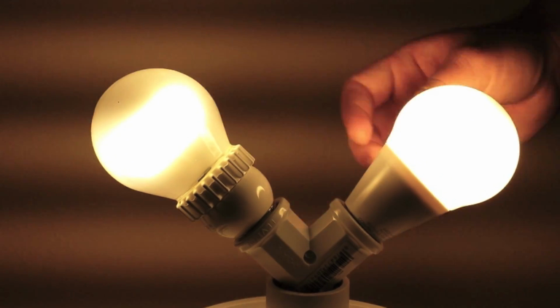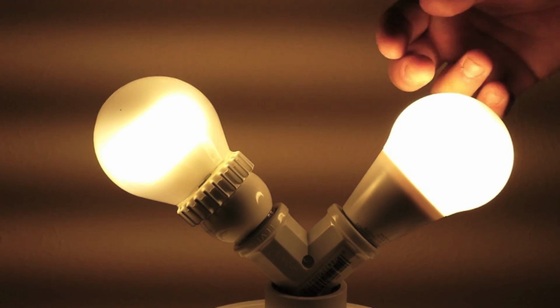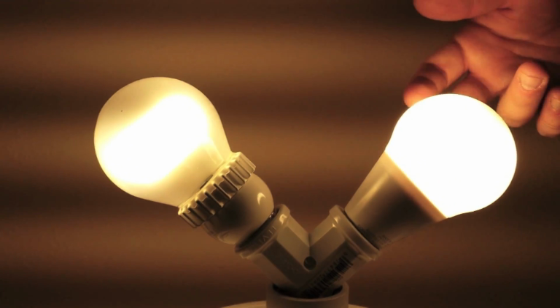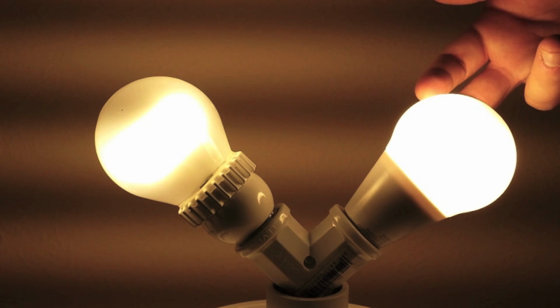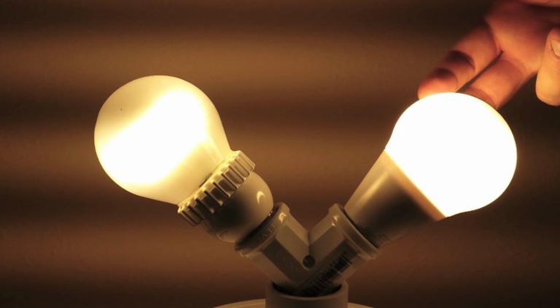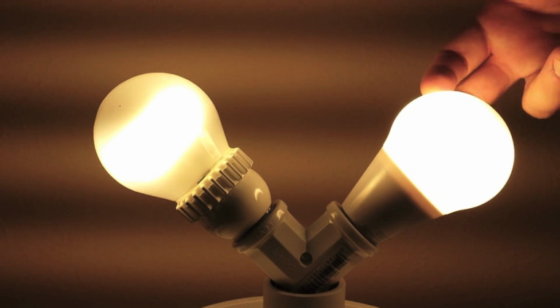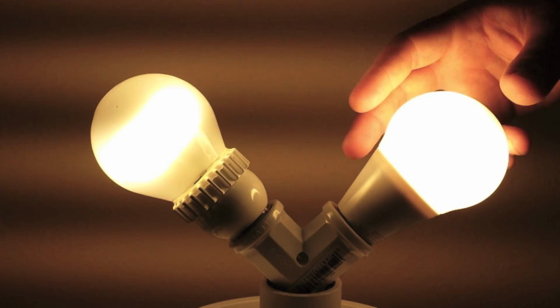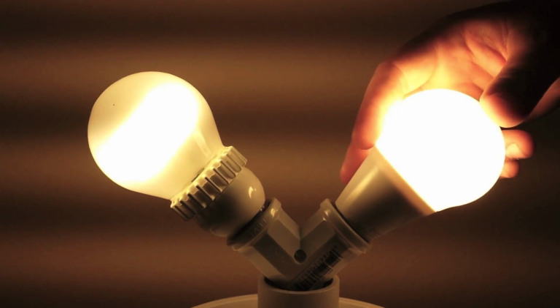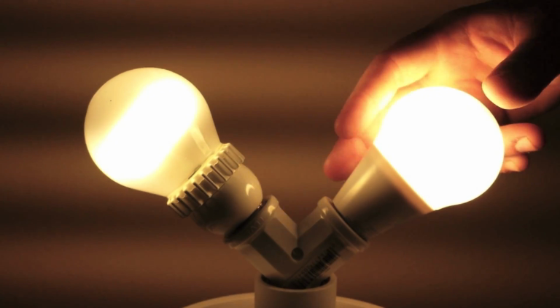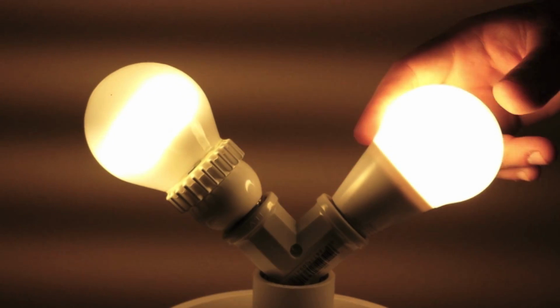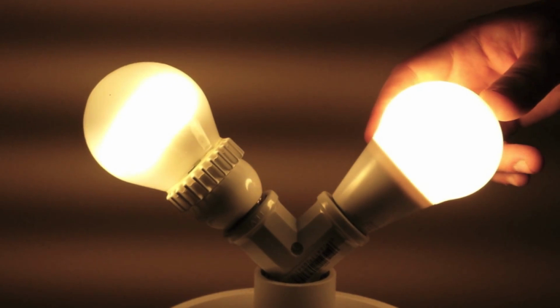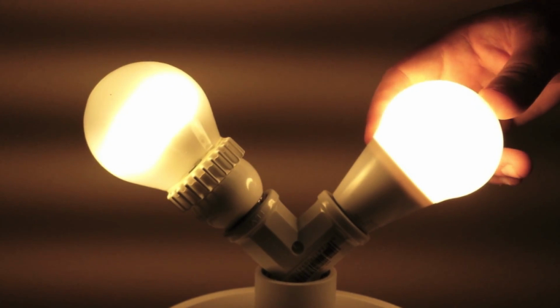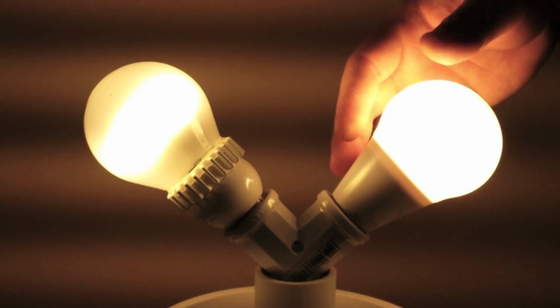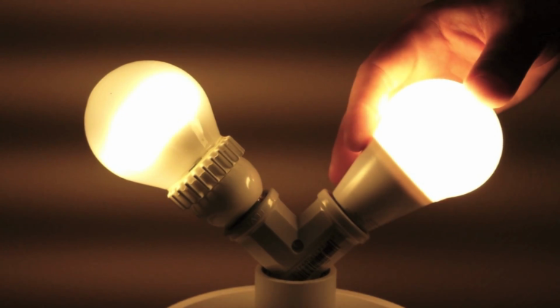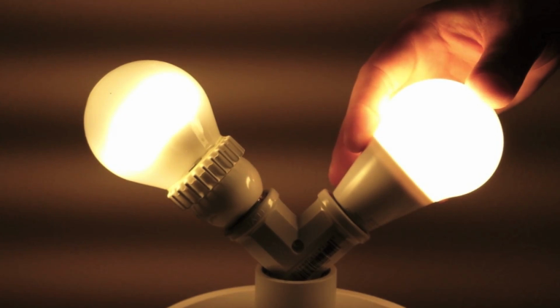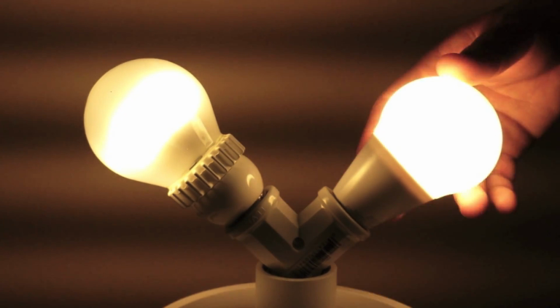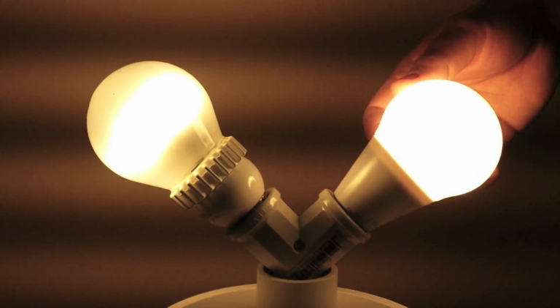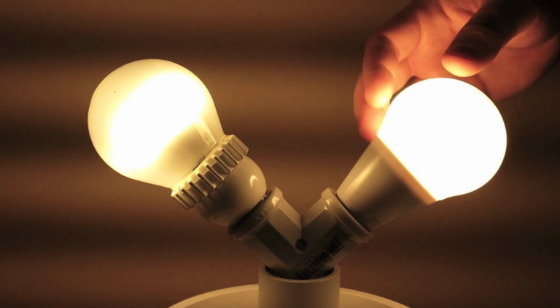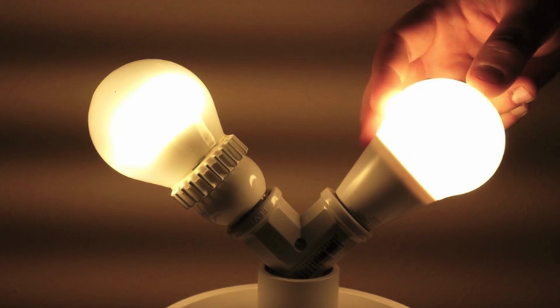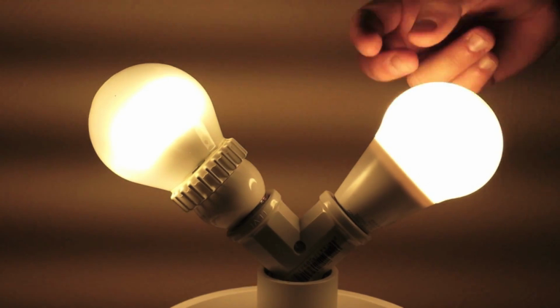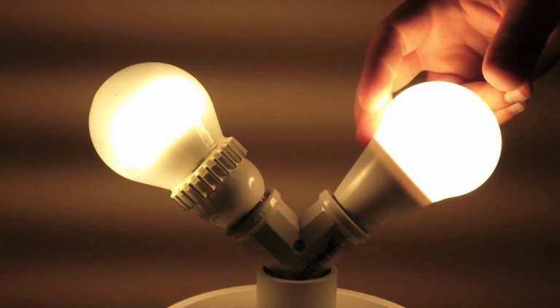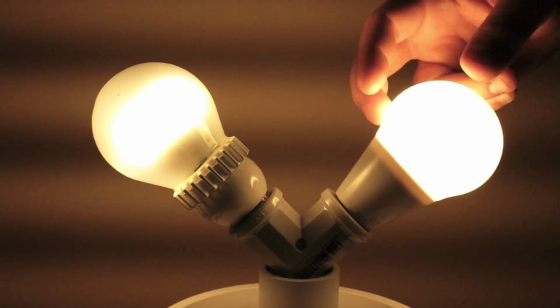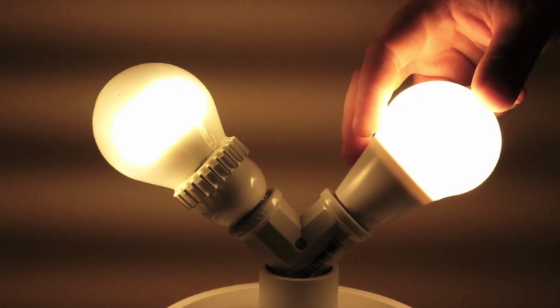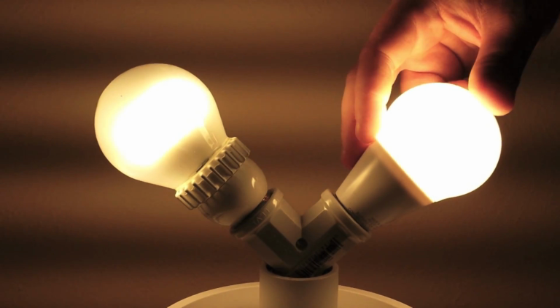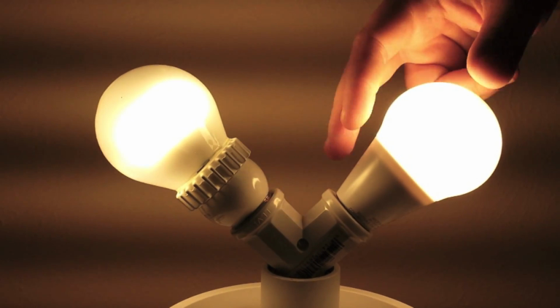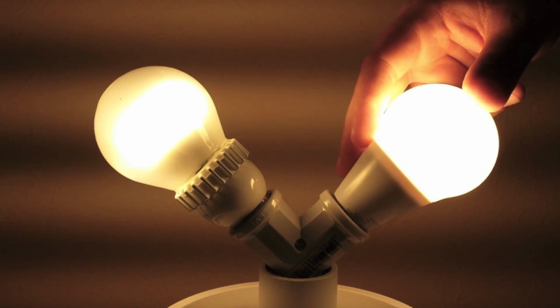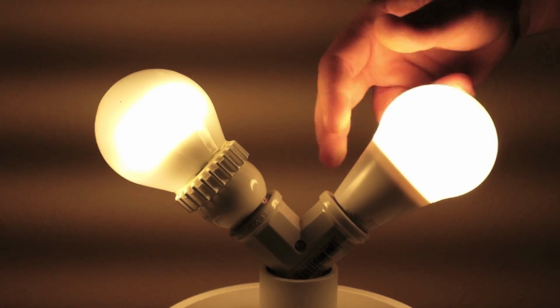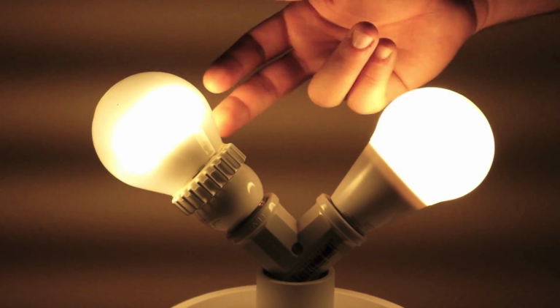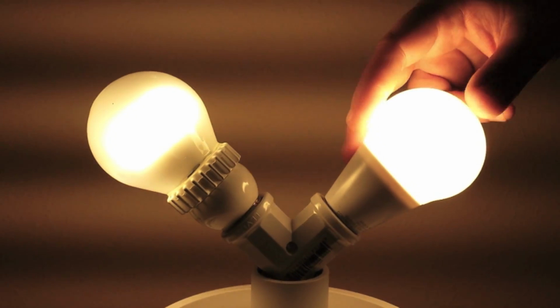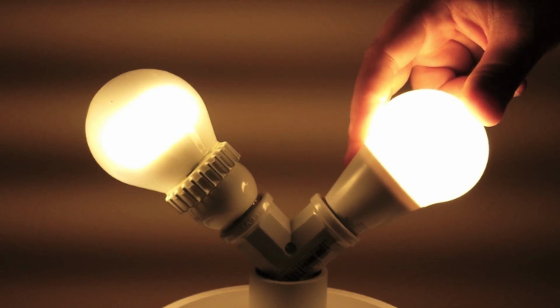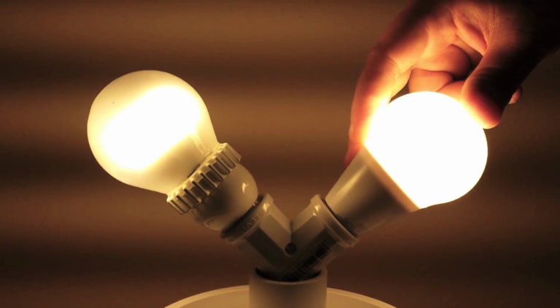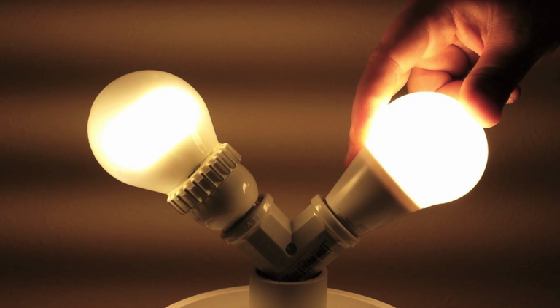The other advantage of the Switch is that it's suitable for fully enclosed fixtures and base-up applications. One of the key features is that it's any location, any orientation, any fixture. The Cree bulb isn't rated for fully enclosed fixtures.